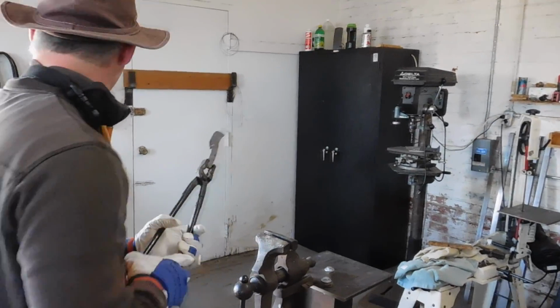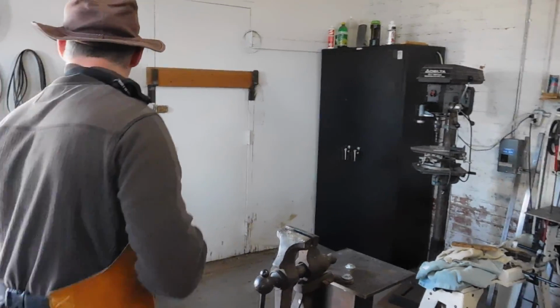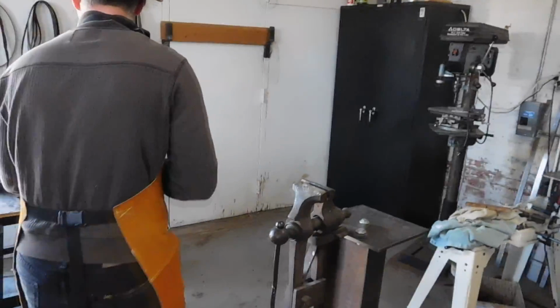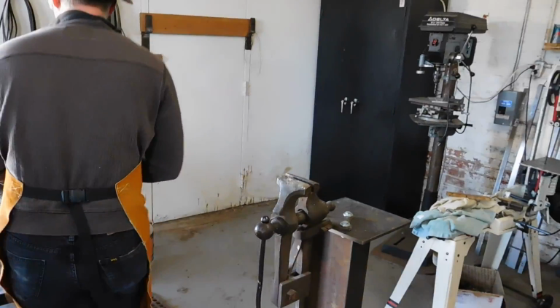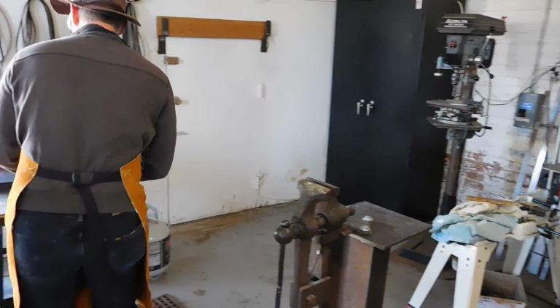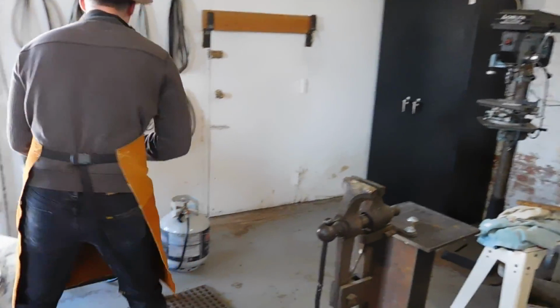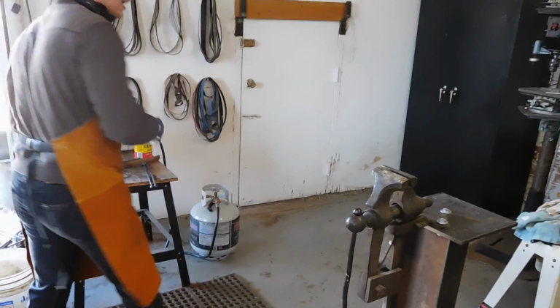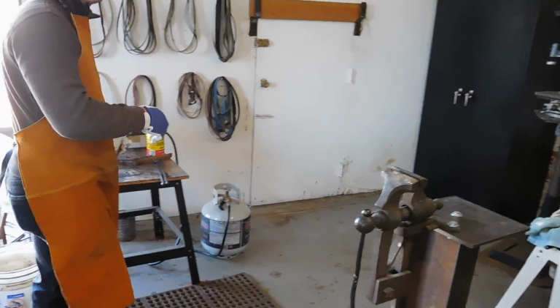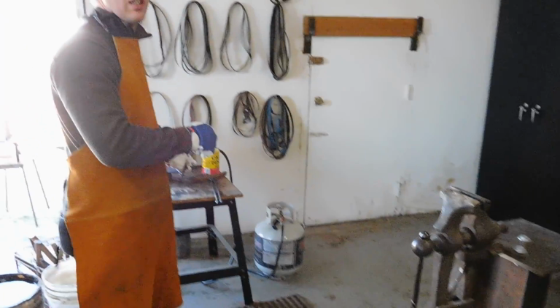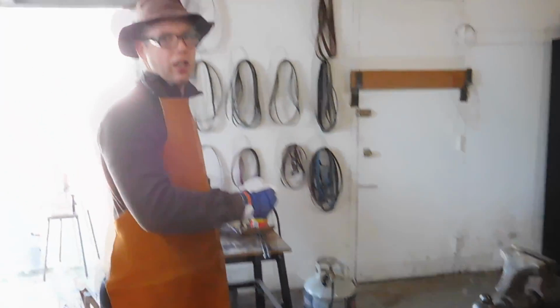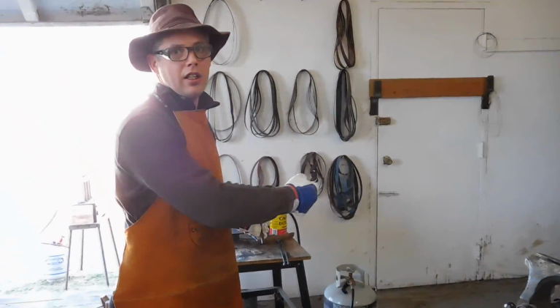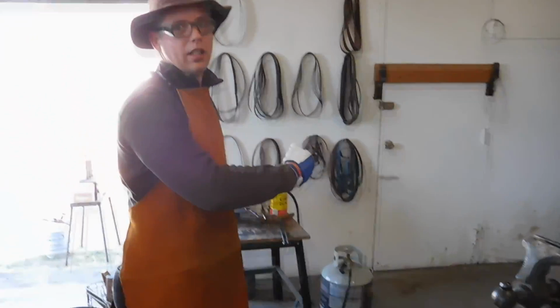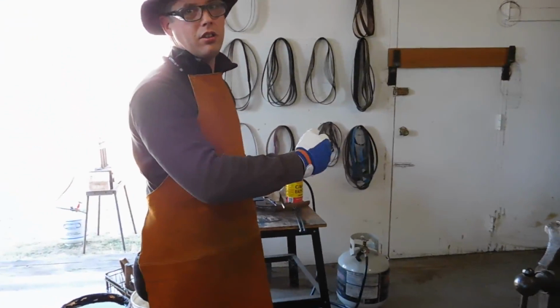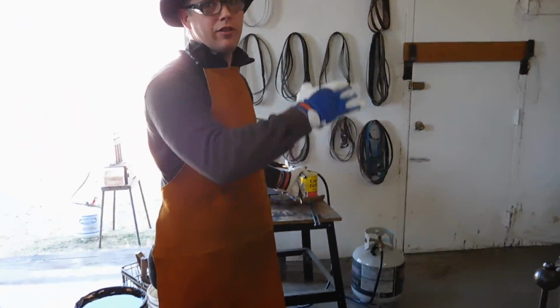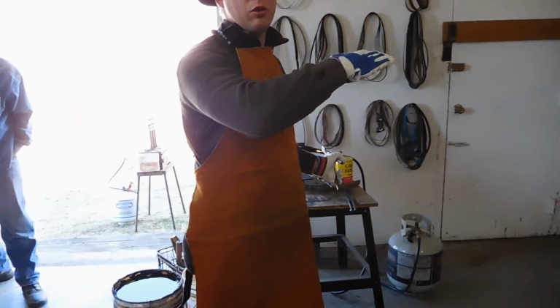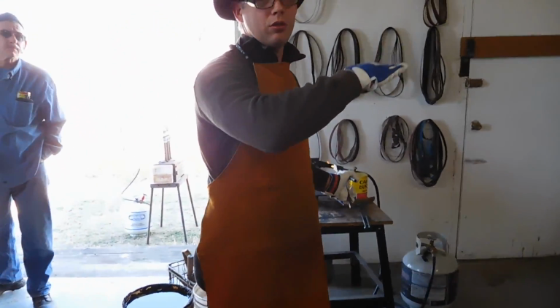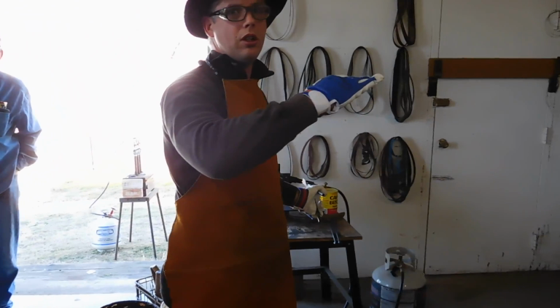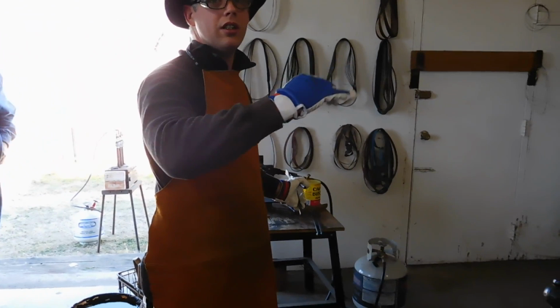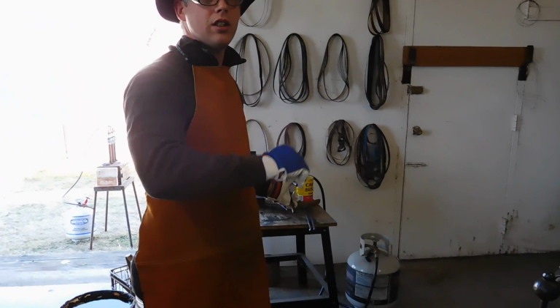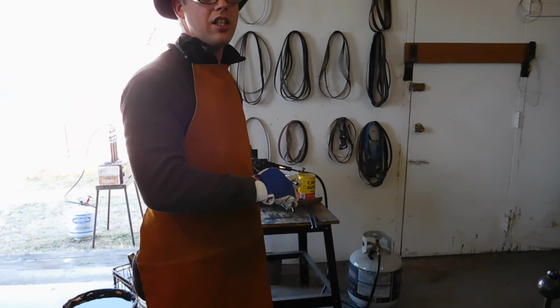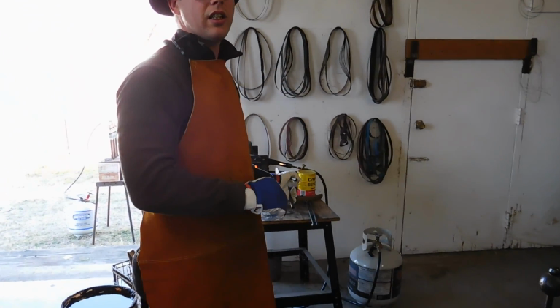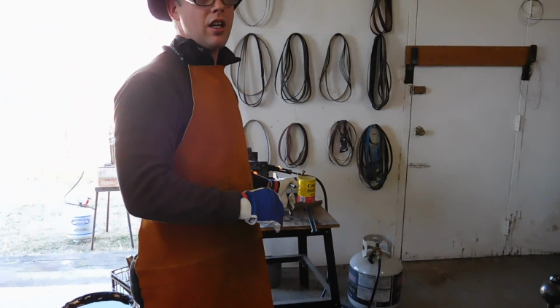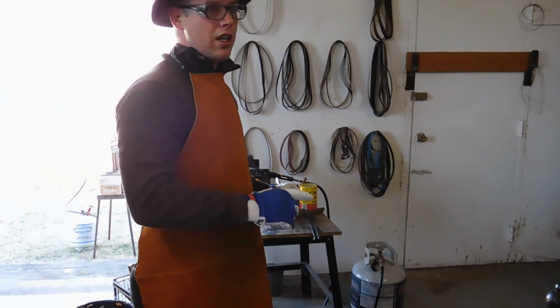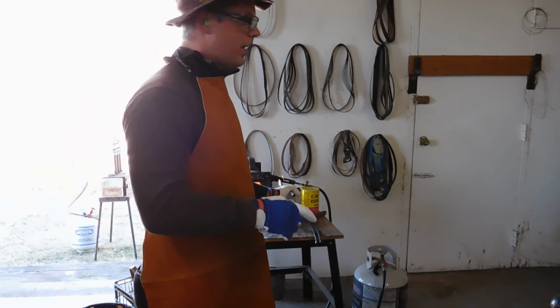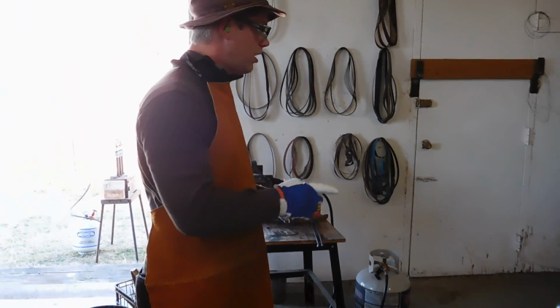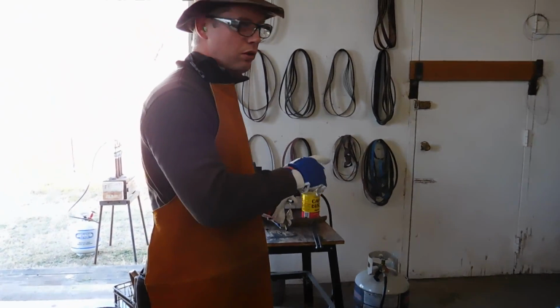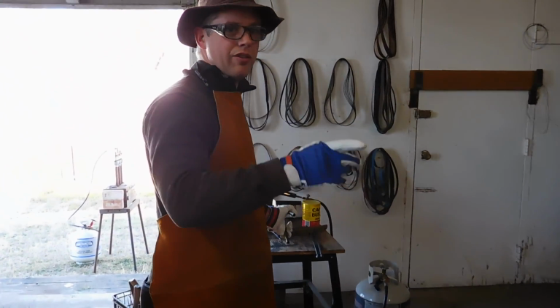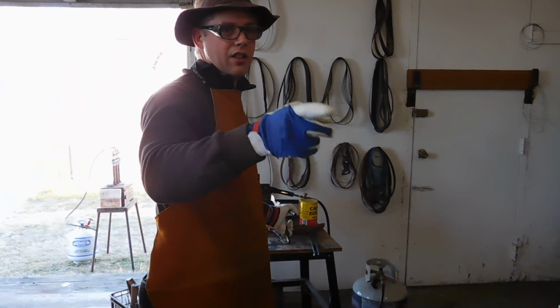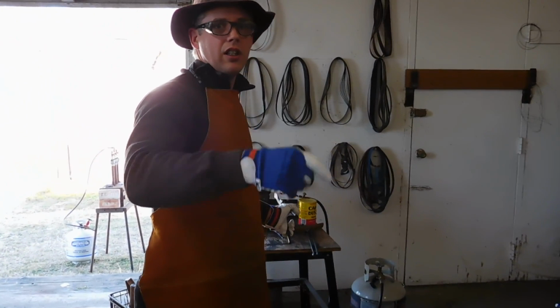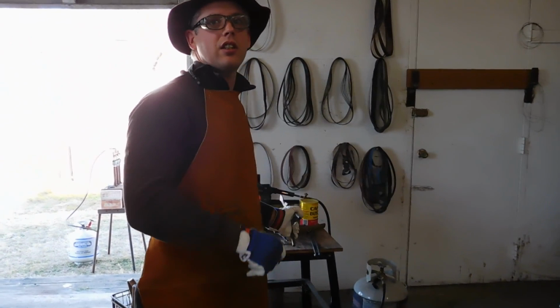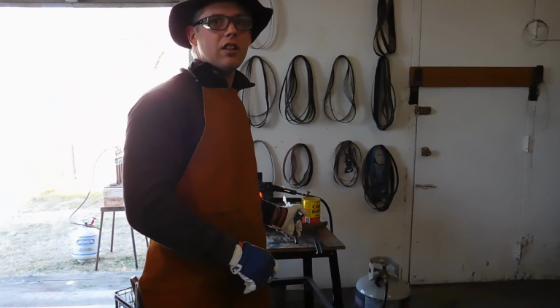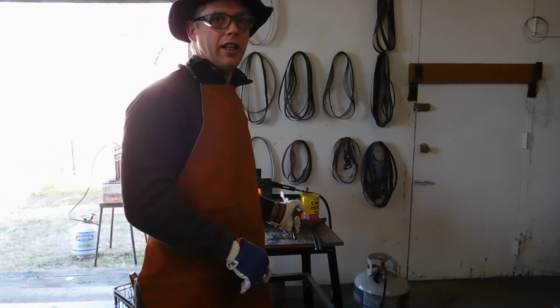So now let's make it hot again and take it off and leave it to cool gently. And when it's cooled off, I can start grinding.